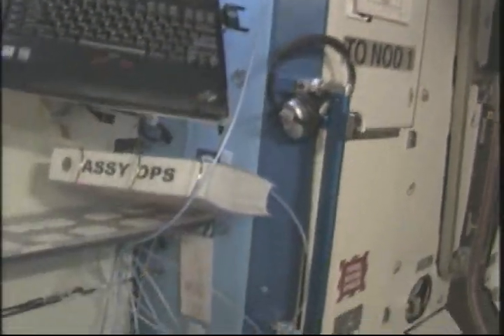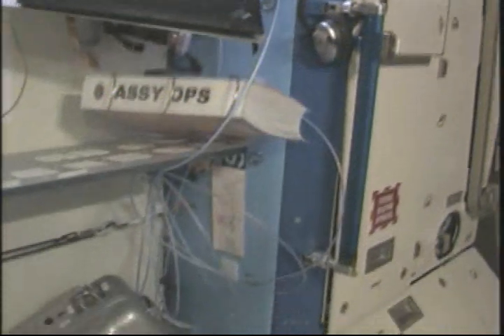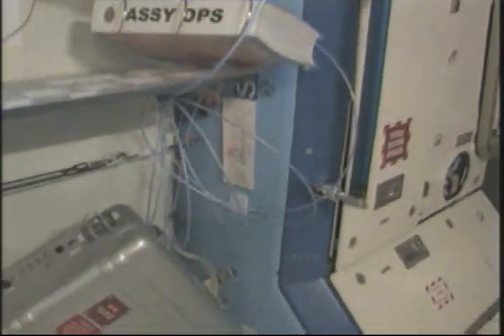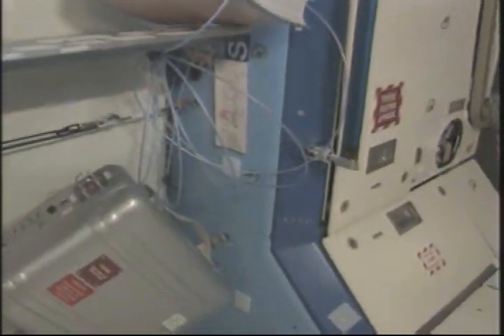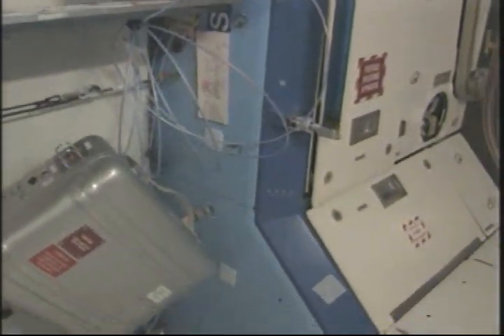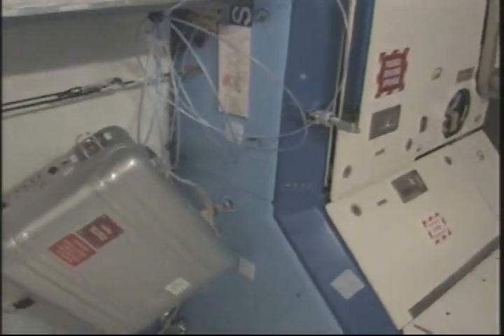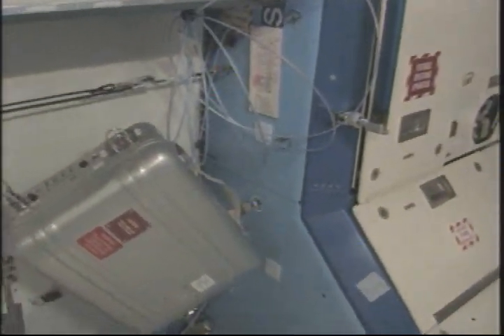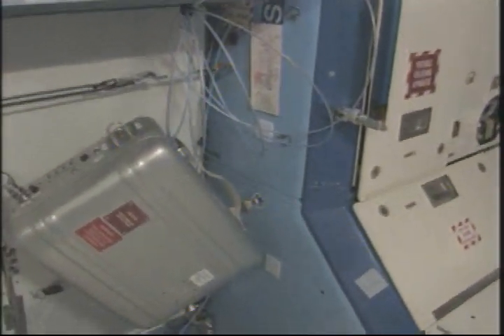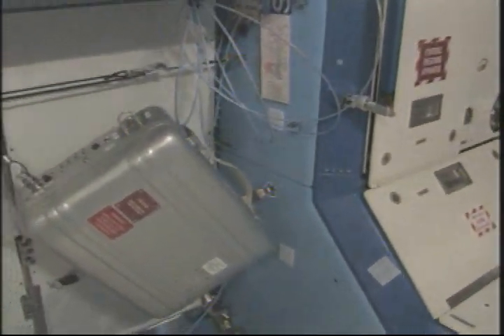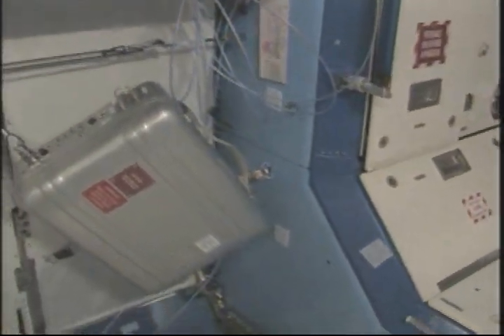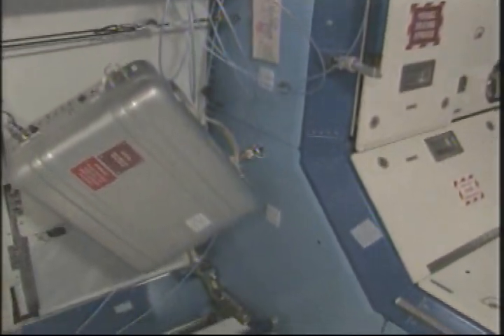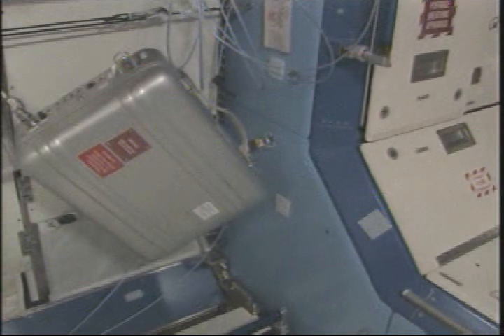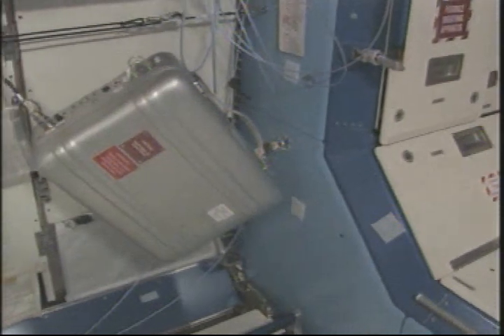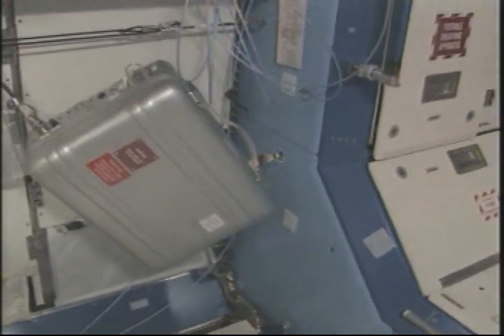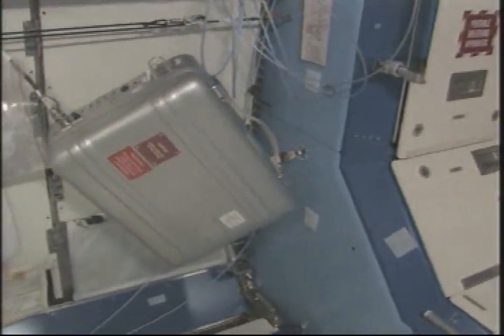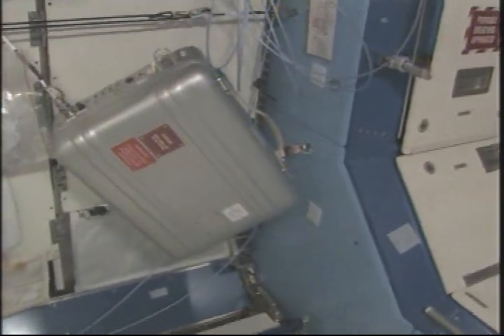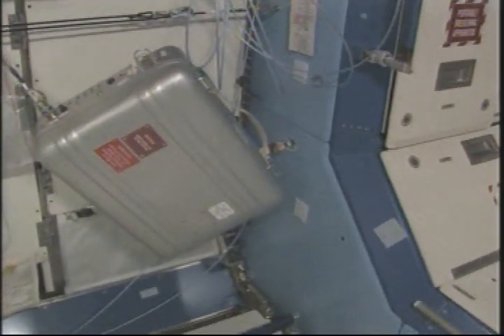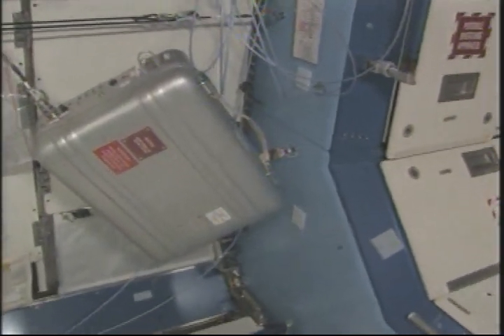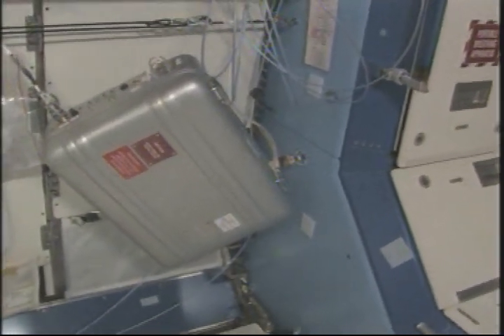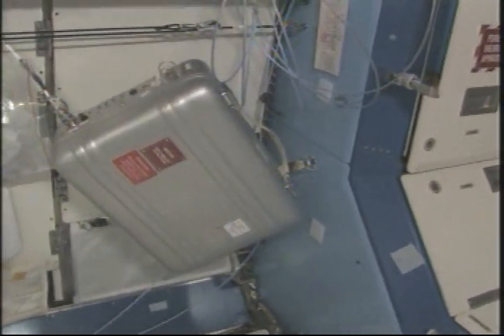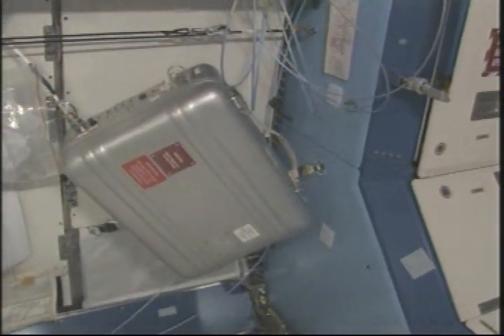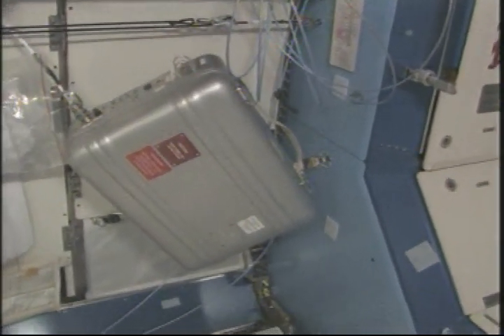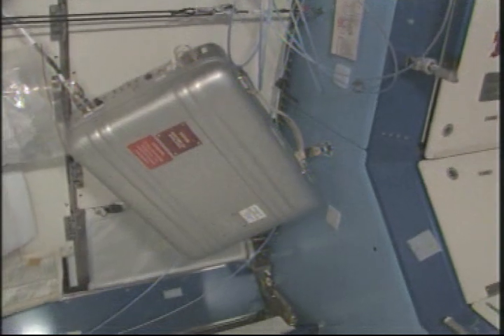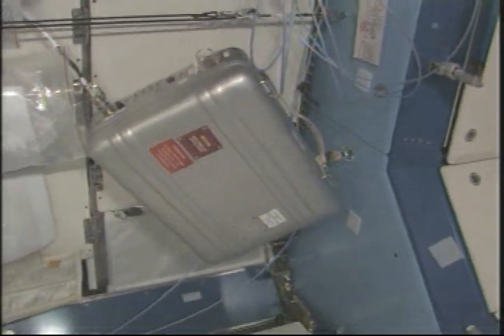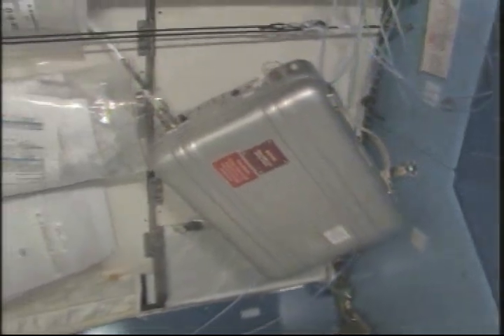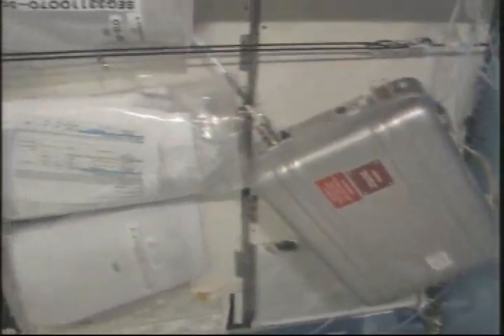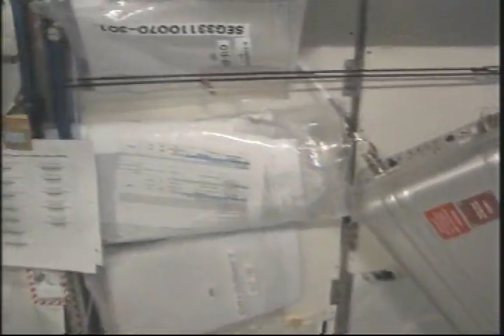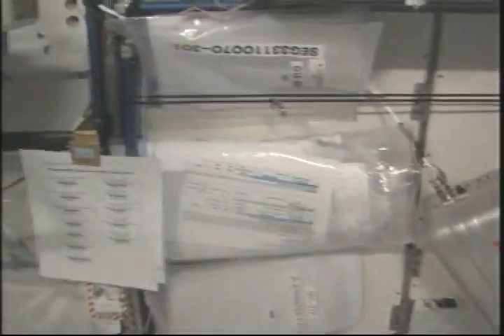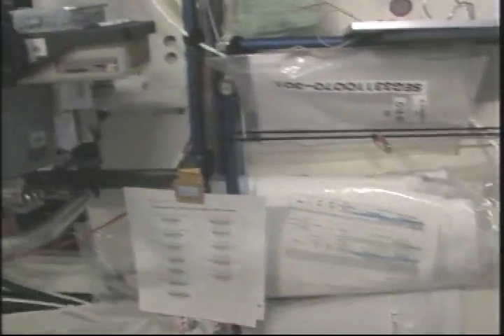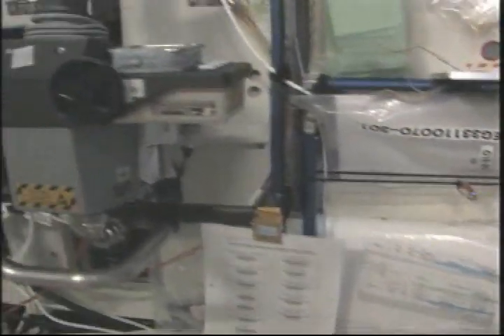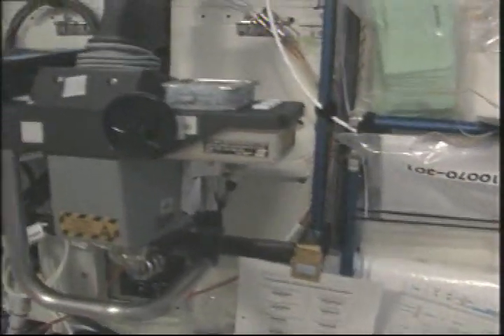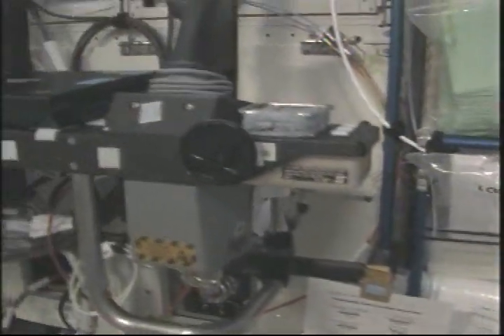For stowage — we've reported the location of the food warmer. I think we've sent a video down about that as well, but here again is where we keep the U.S. food warmer. And the Cupola robotic workstation.